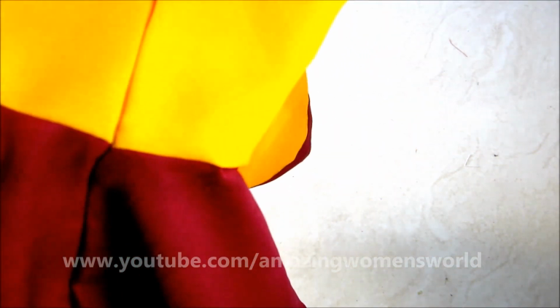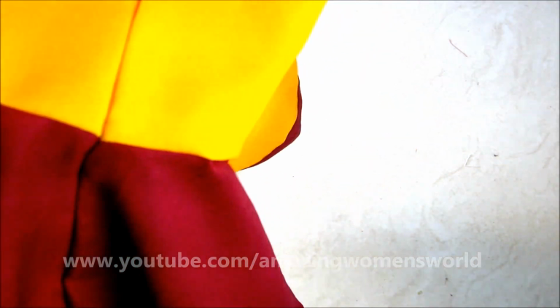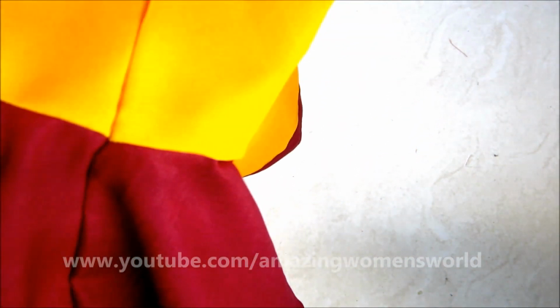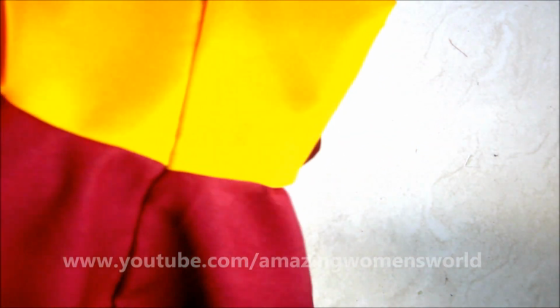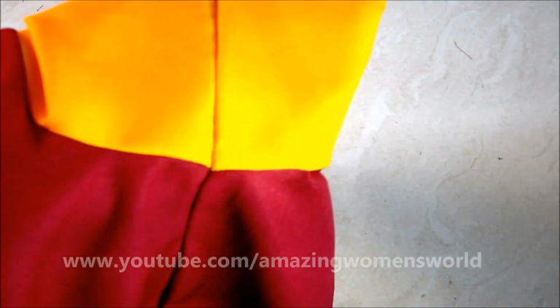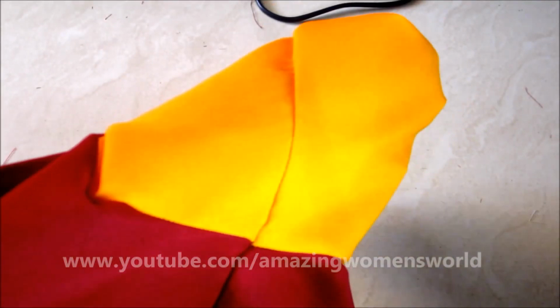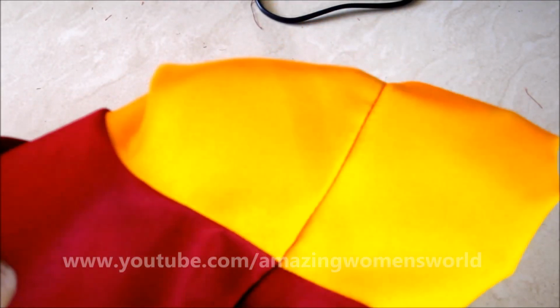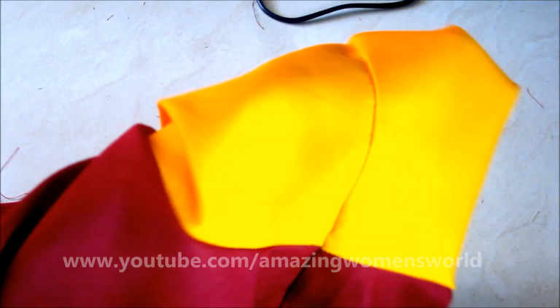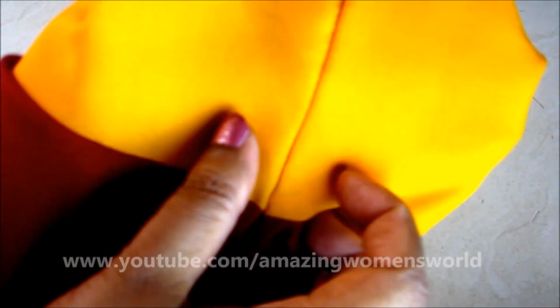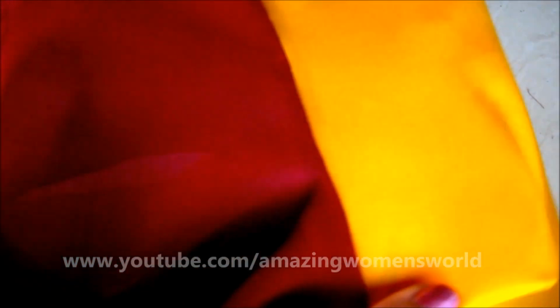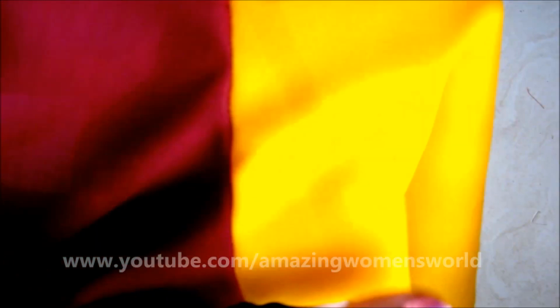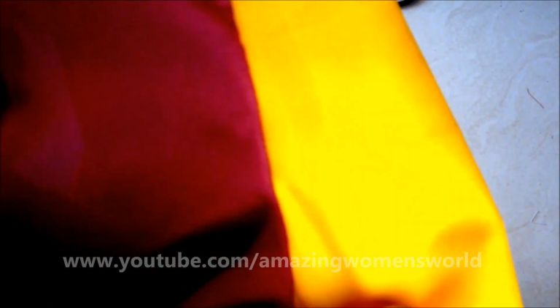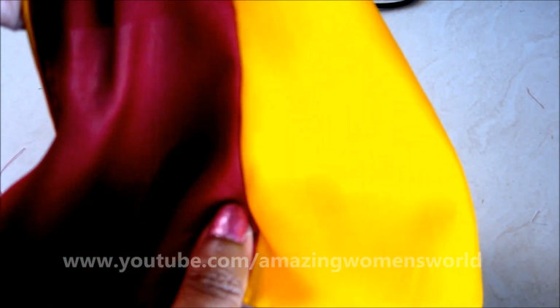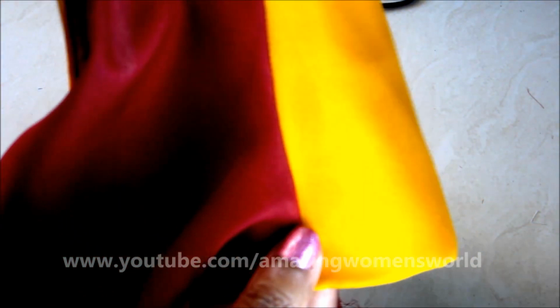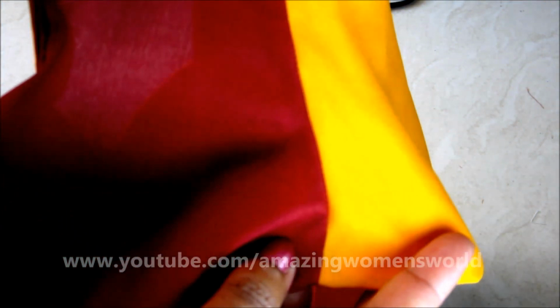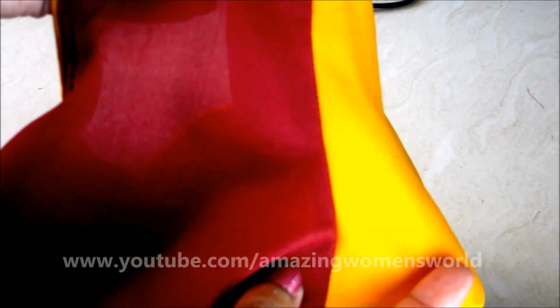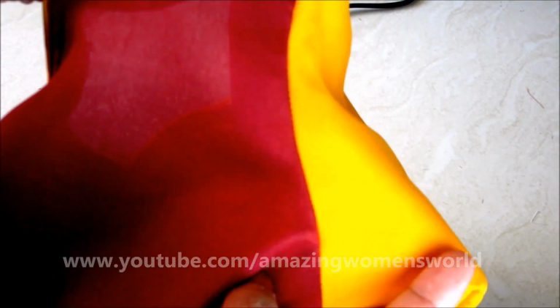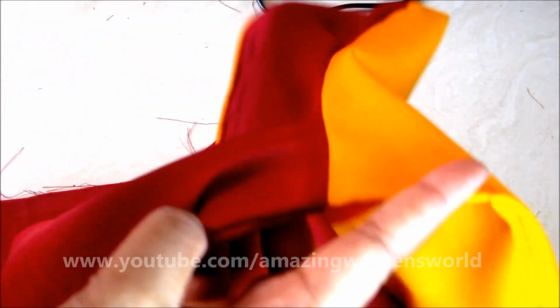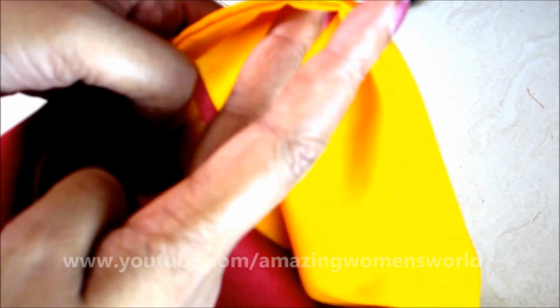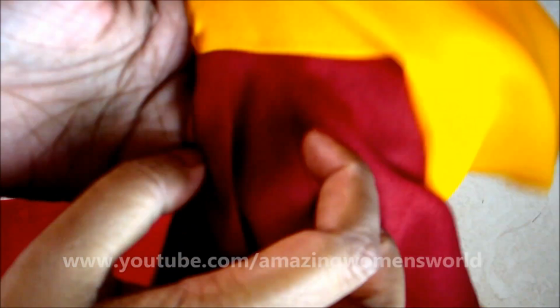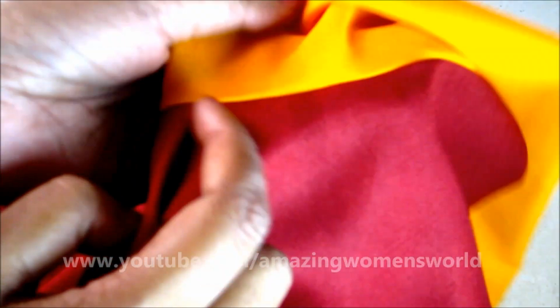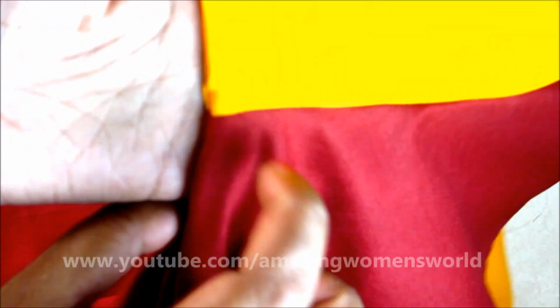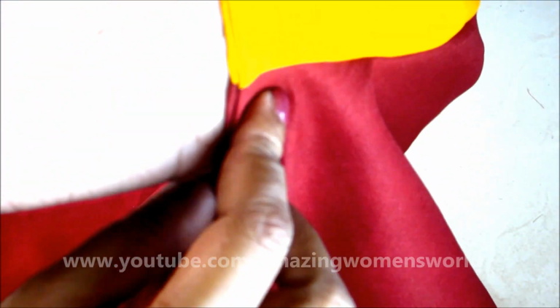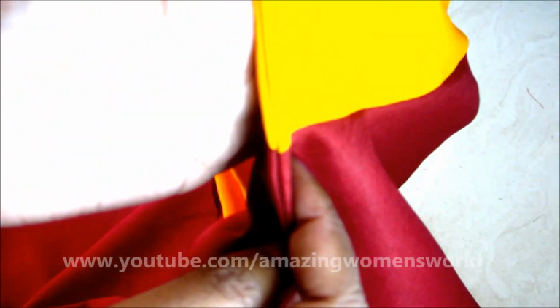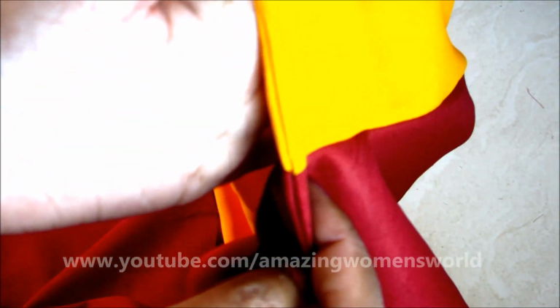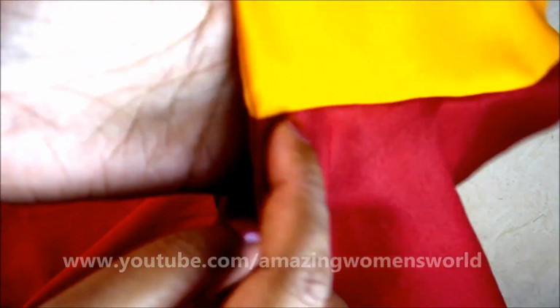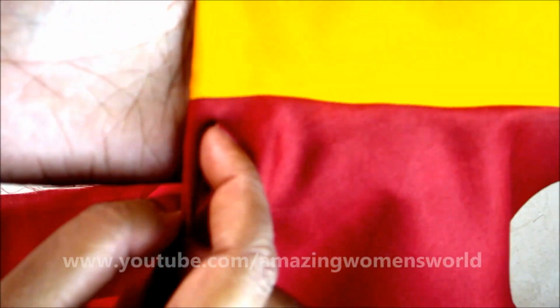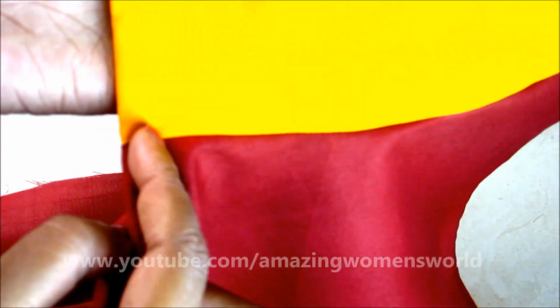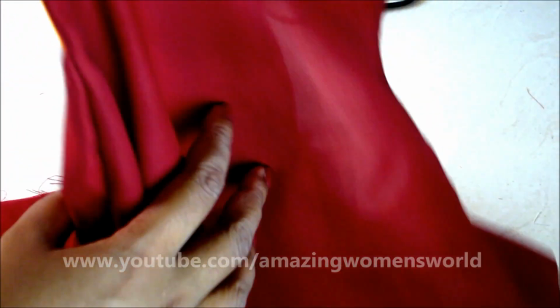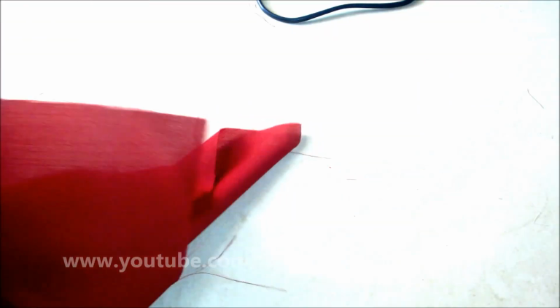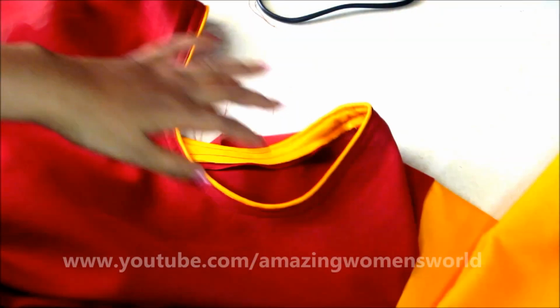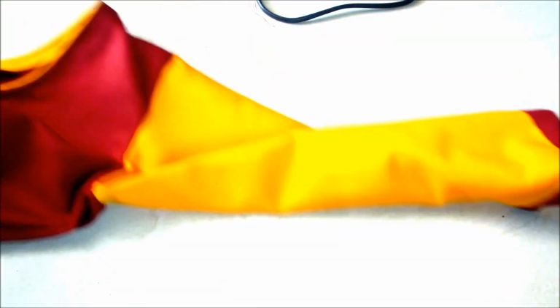Under the armpit you can see clearly there is no incorrect joining of the sleeve with the bodice. See the perfect joining! I hope the joining concept is clear to you. Now I'll show you how to avoid mistakes in marking or incorrect marking.